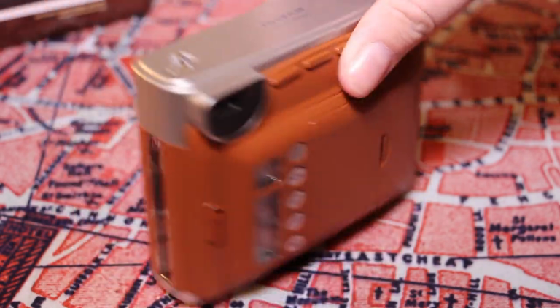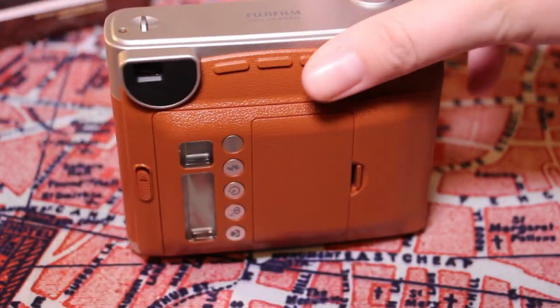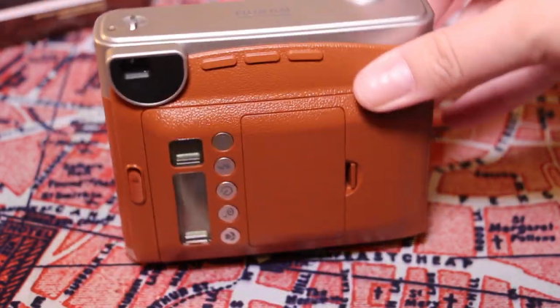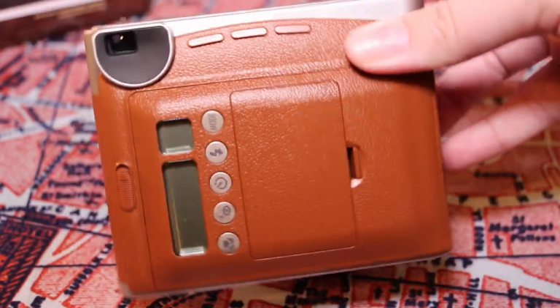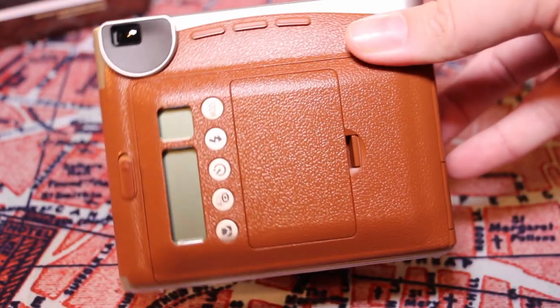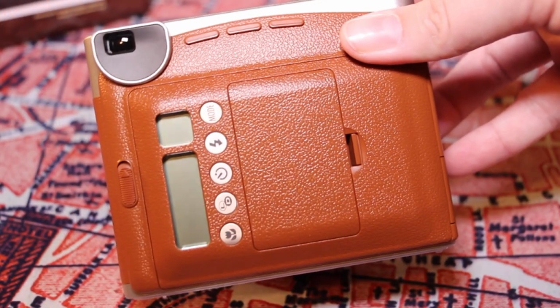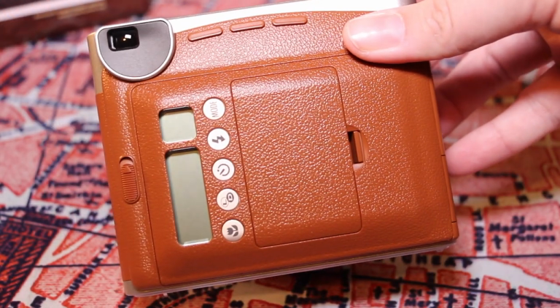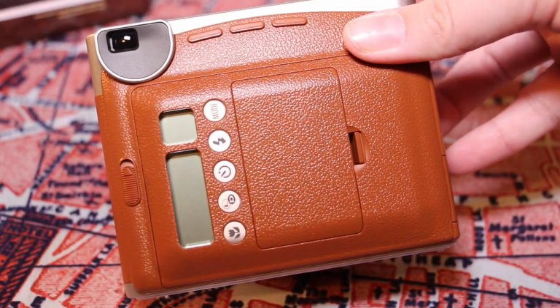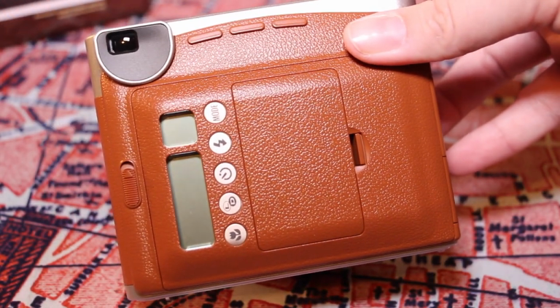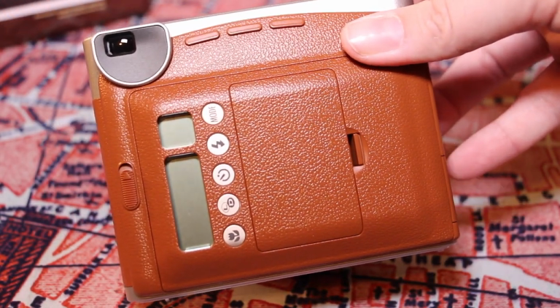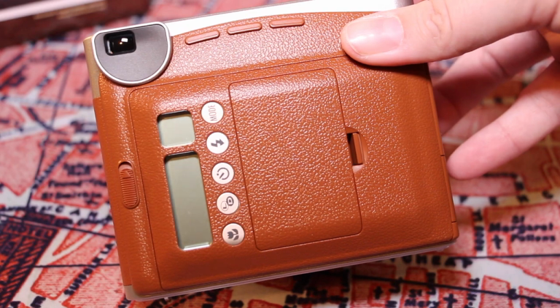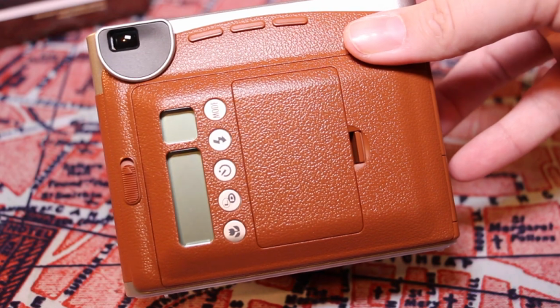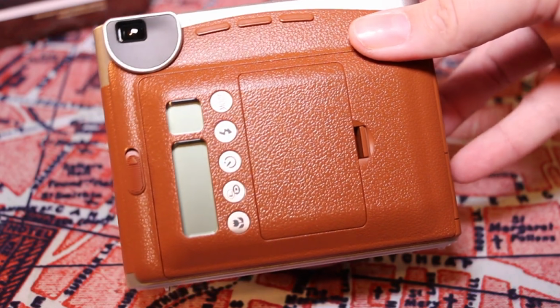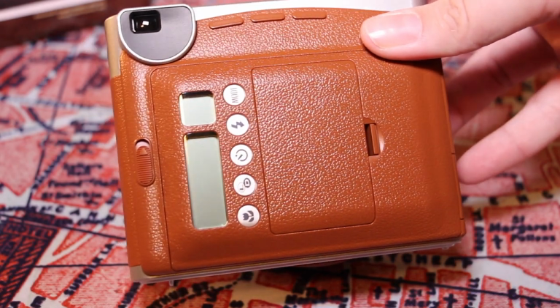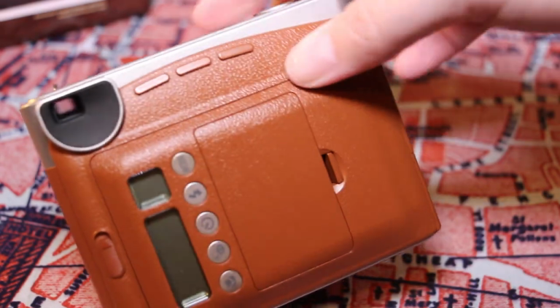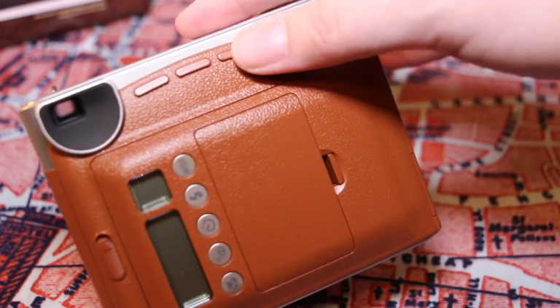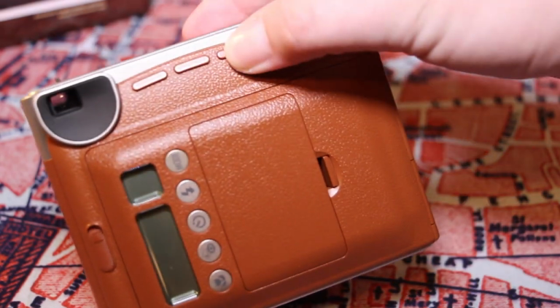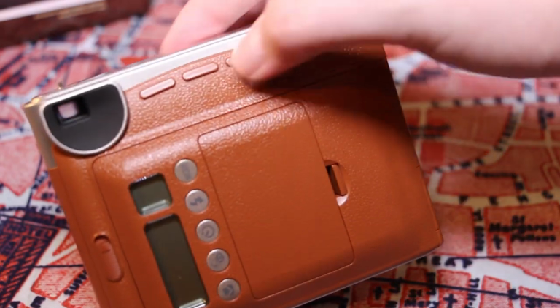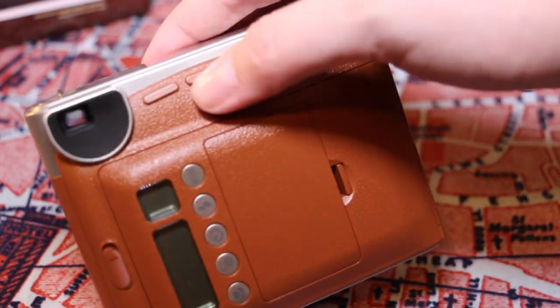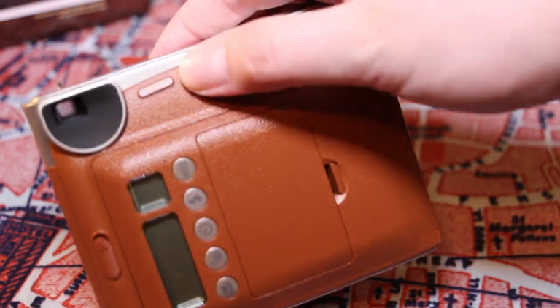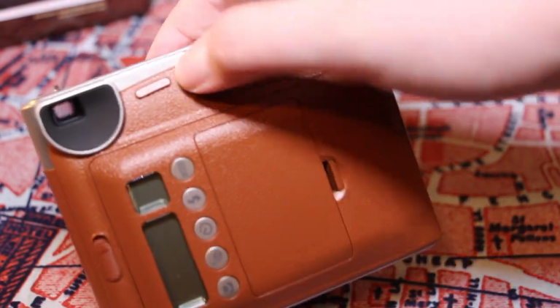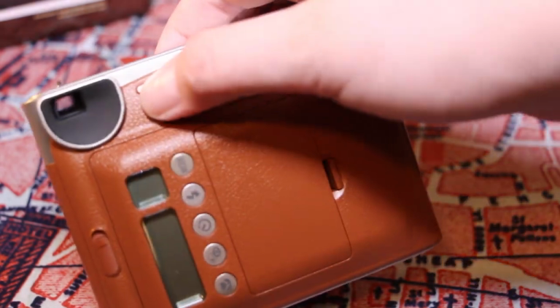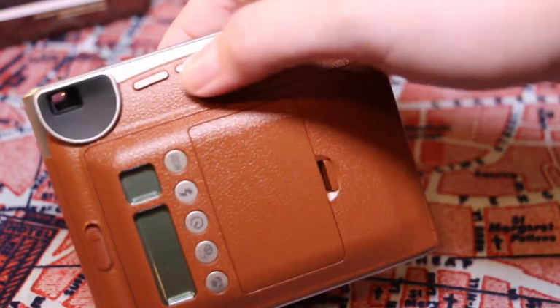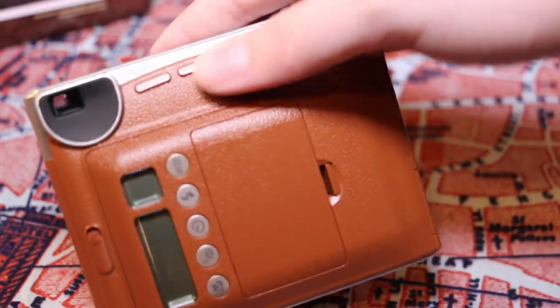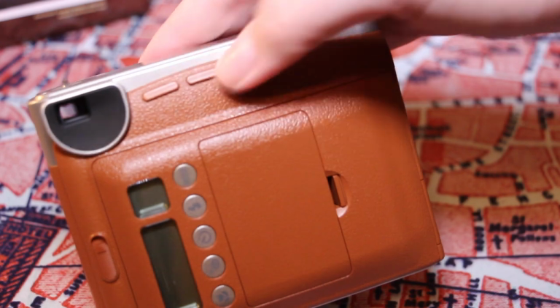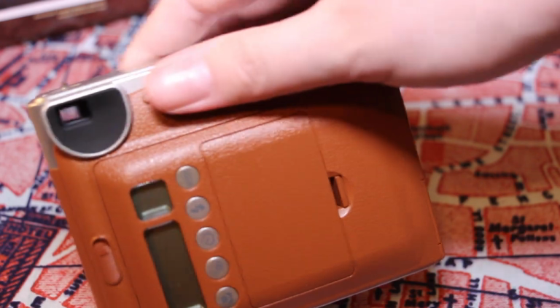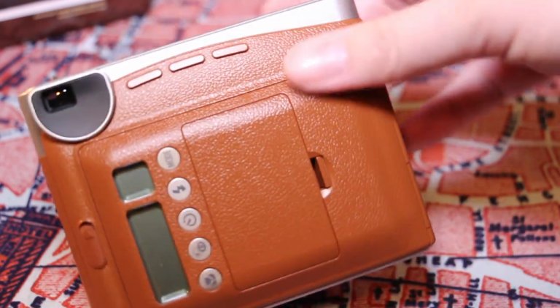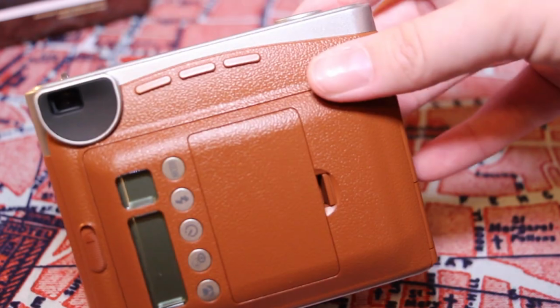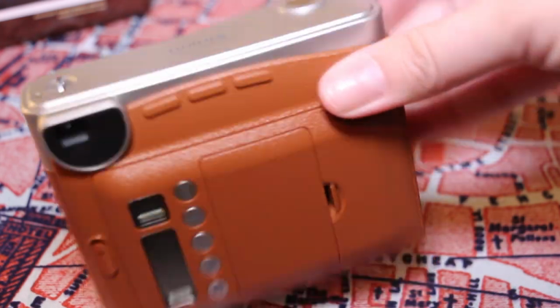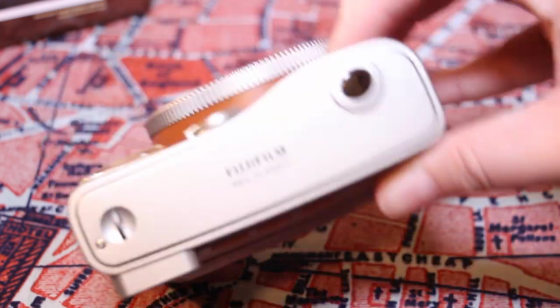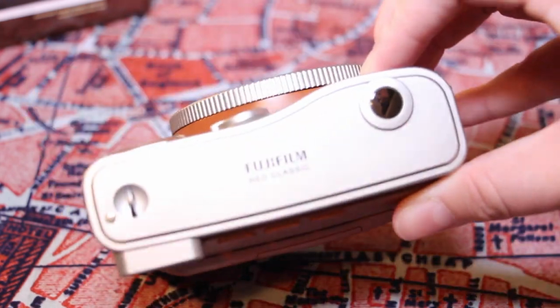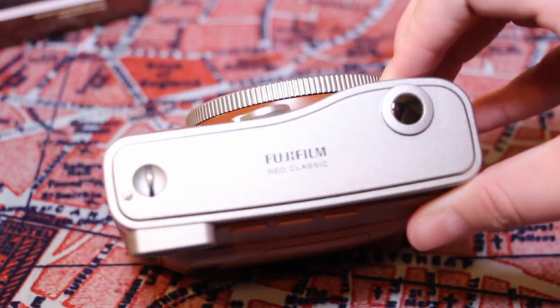On the back you've got a couple of buttons — though these are not actually buttons, they're just for grip. On the top it has the shutter release.